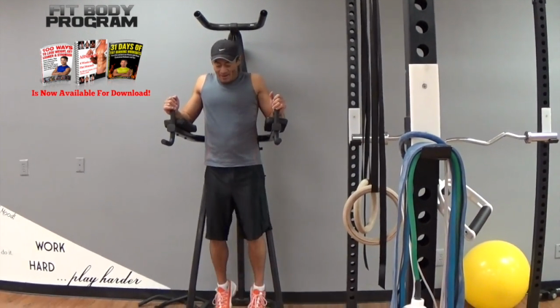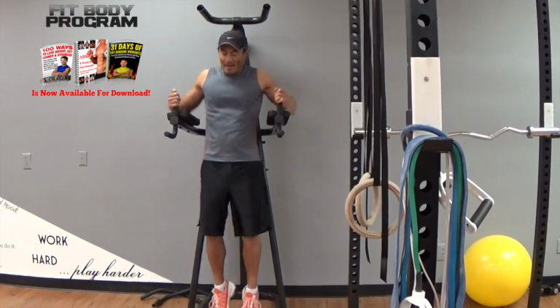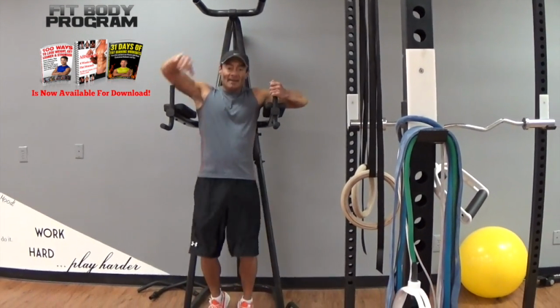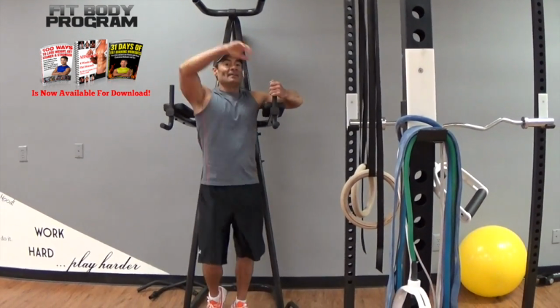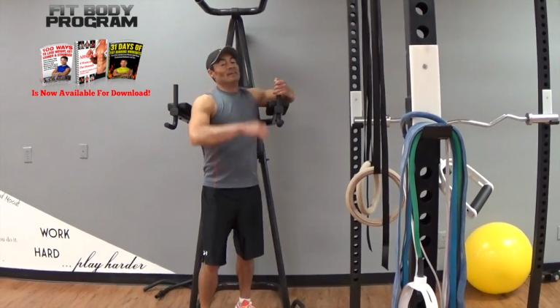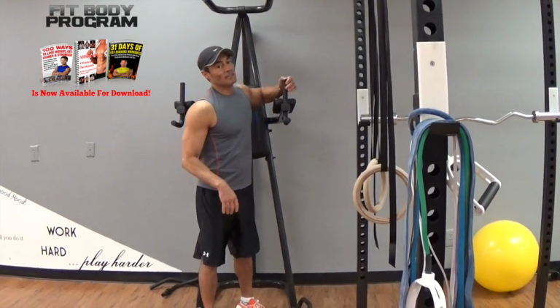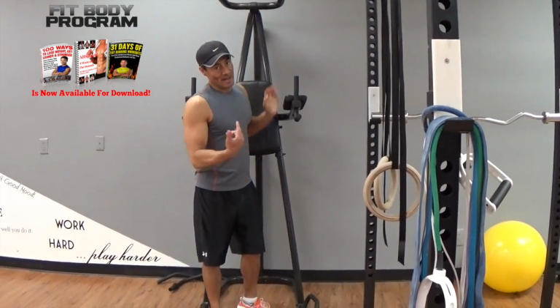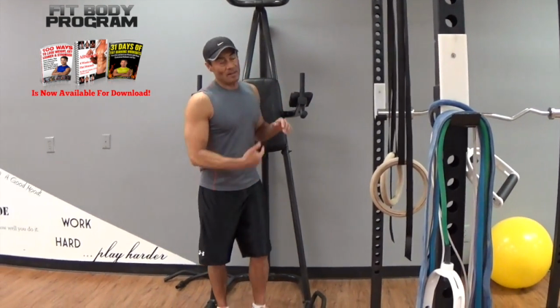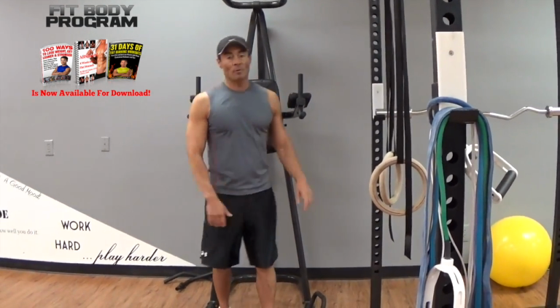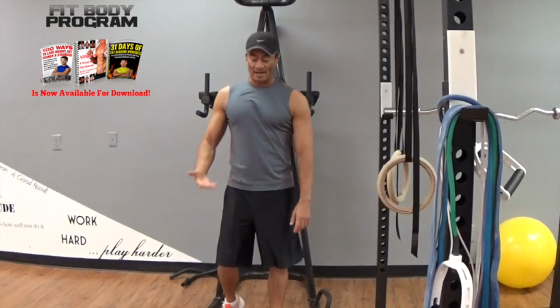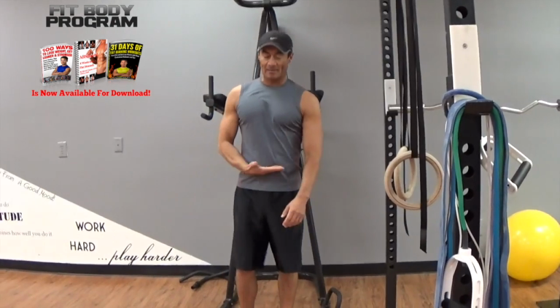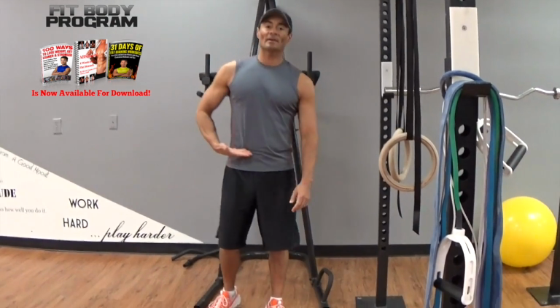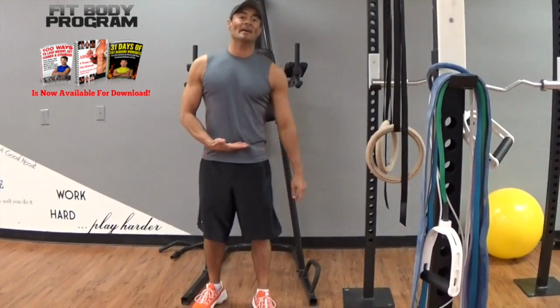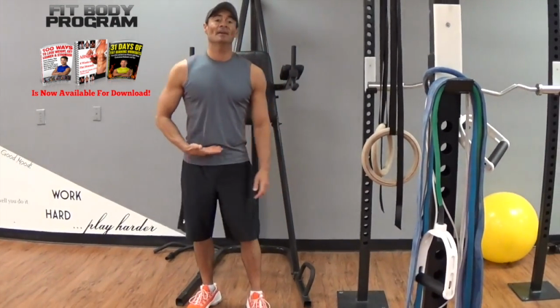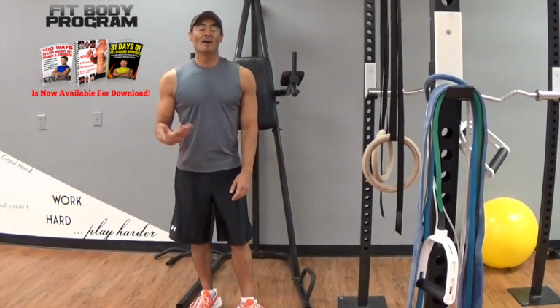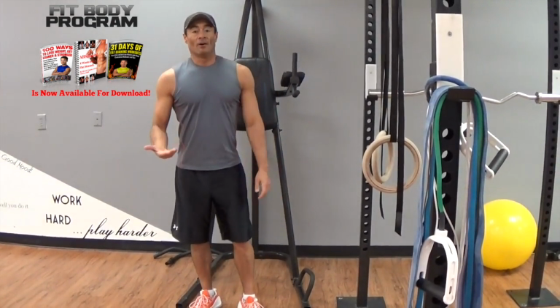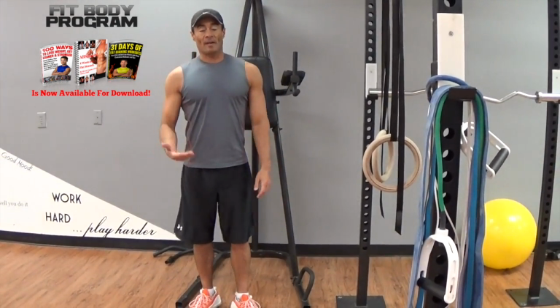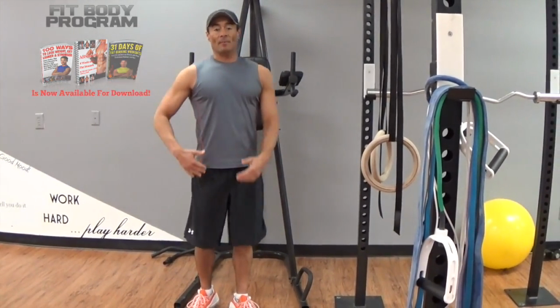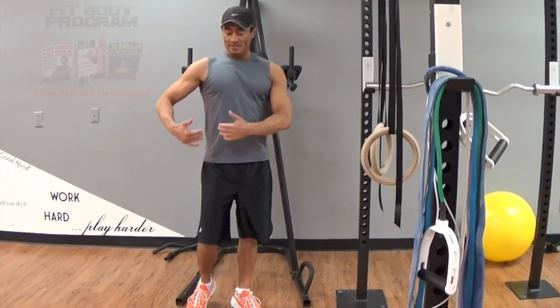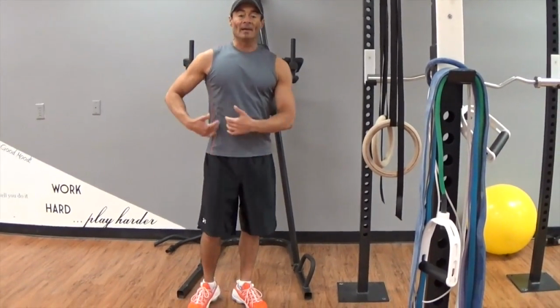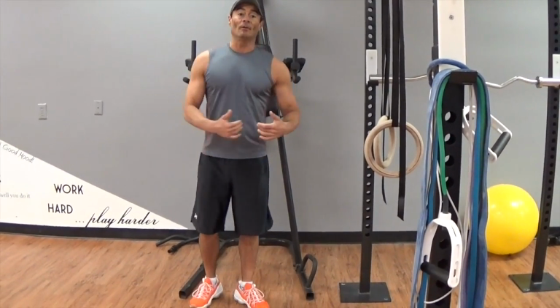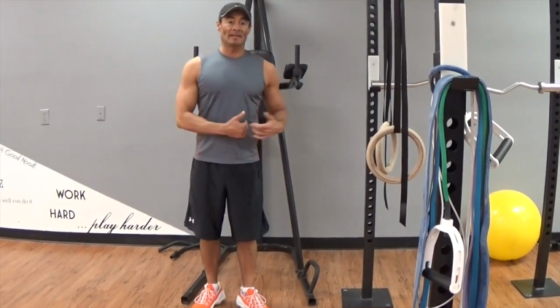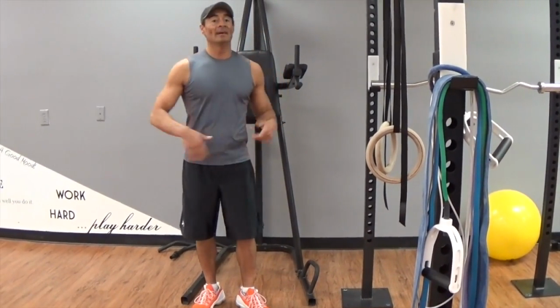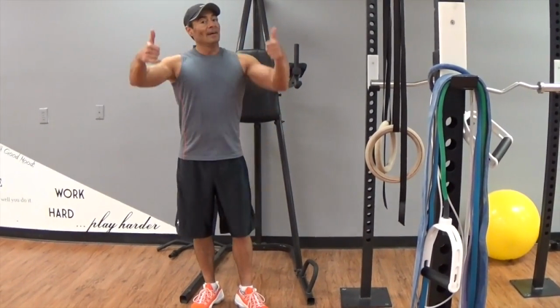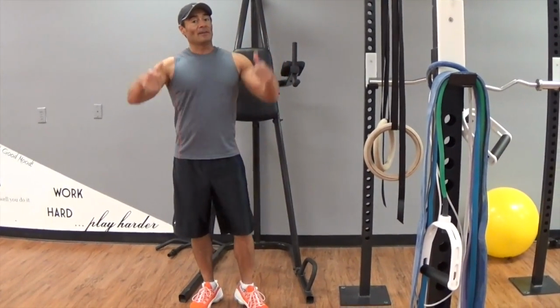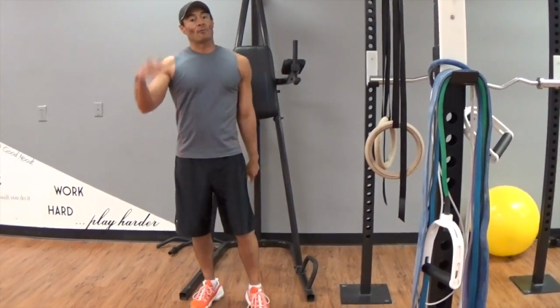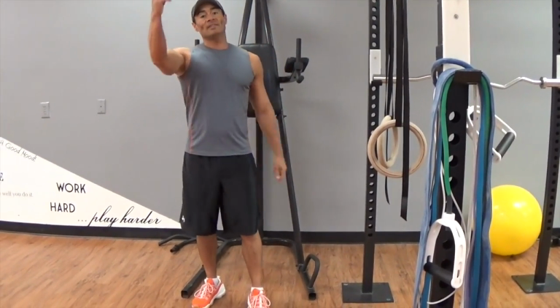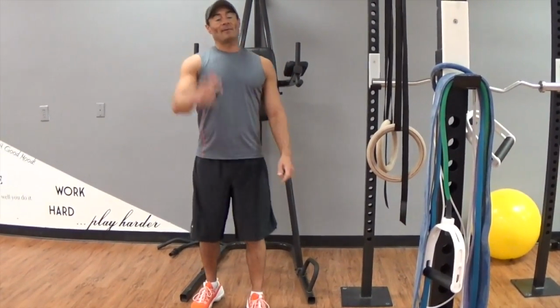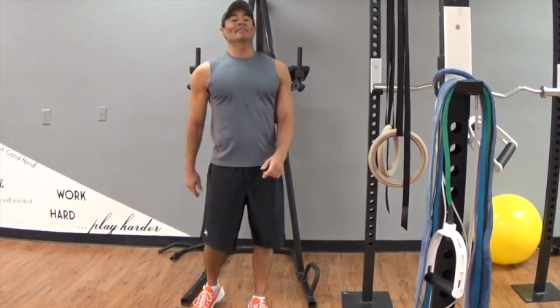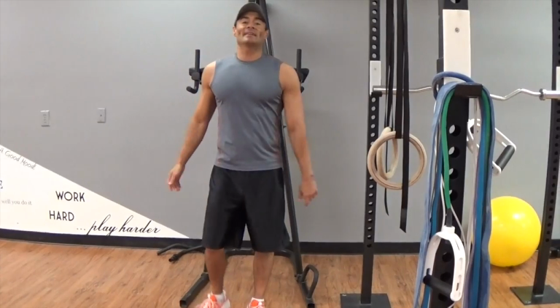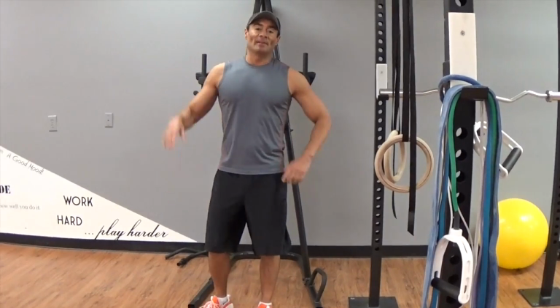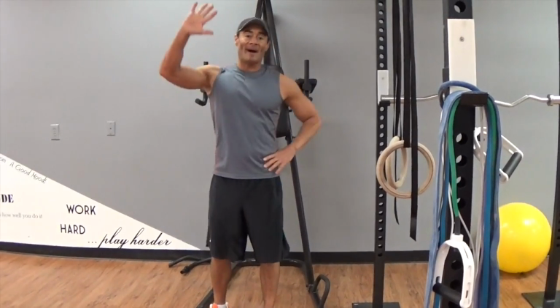Alright. So with that one, we target the lower section of your abdominals and obliques. Thank you for watching and I will see you in the next video. Bye.